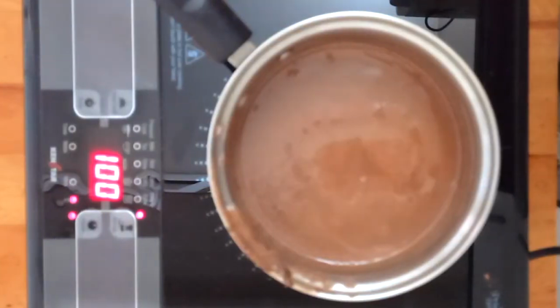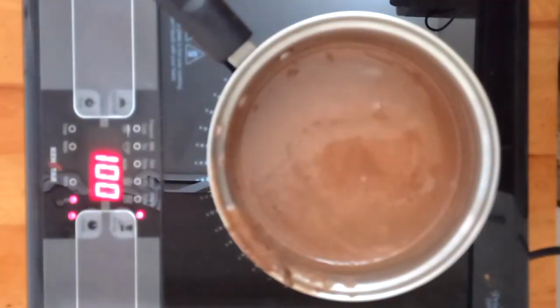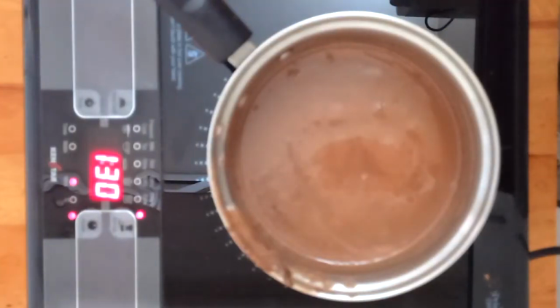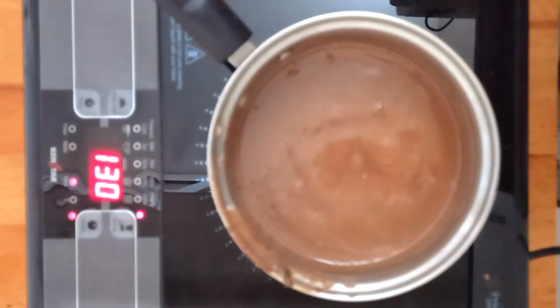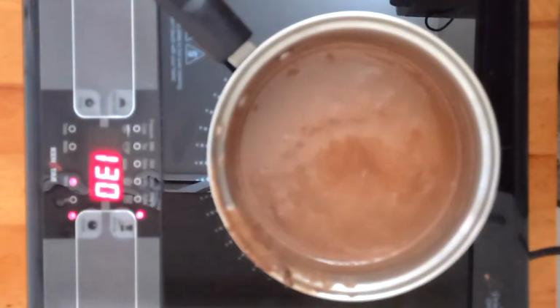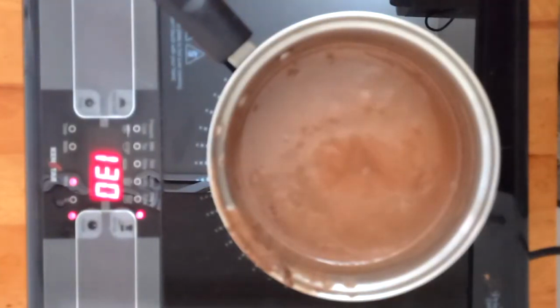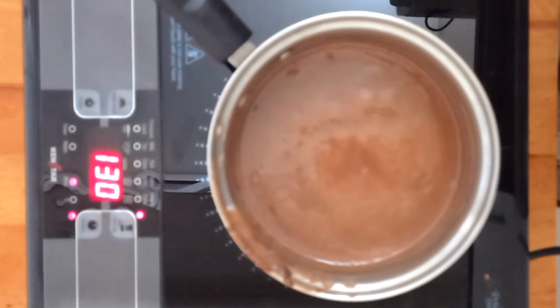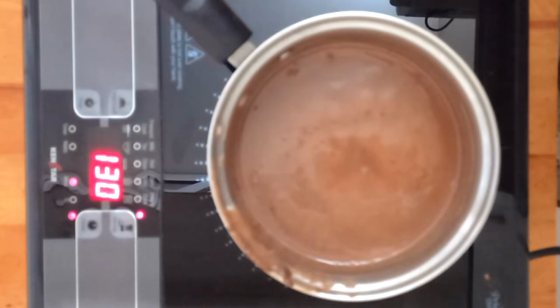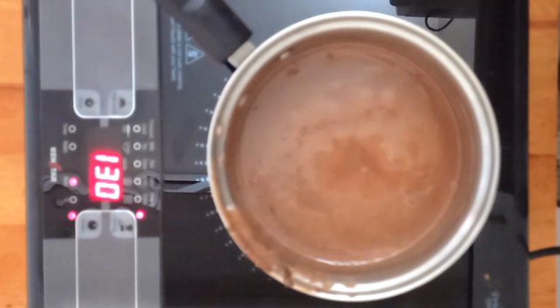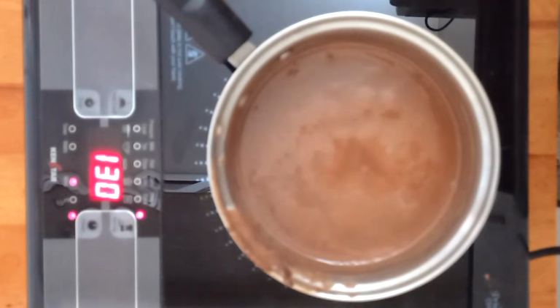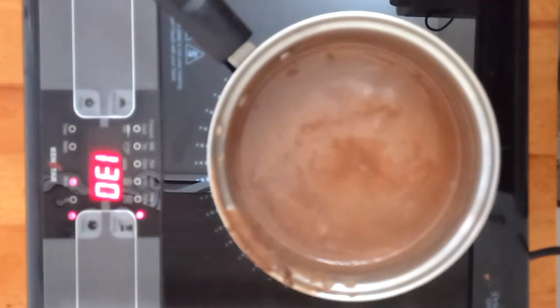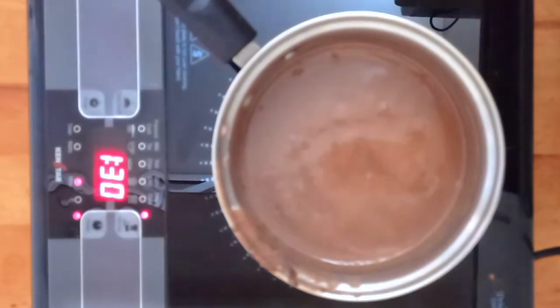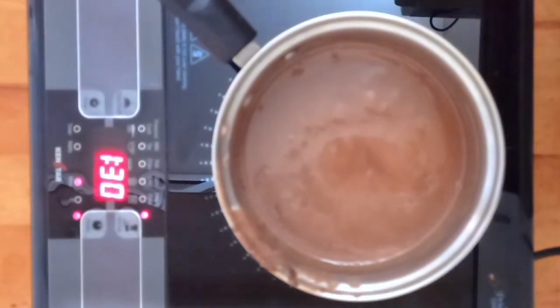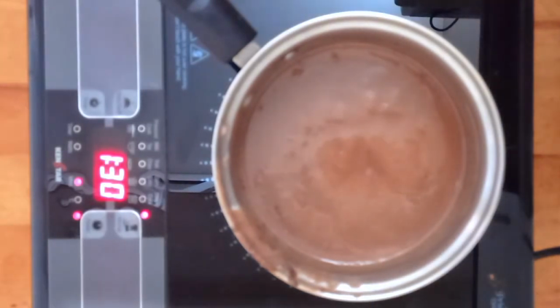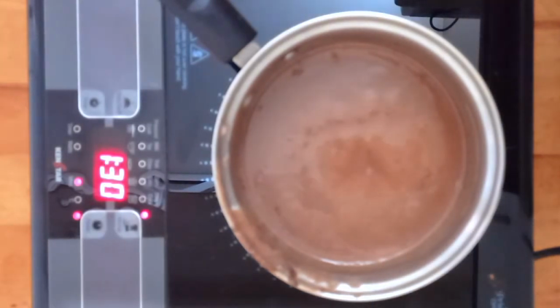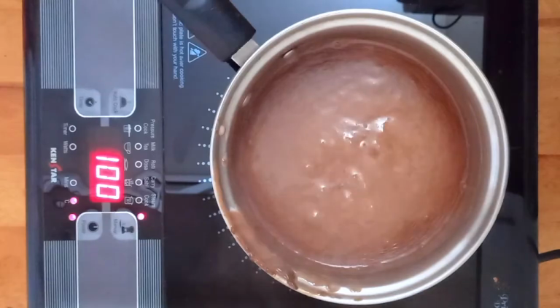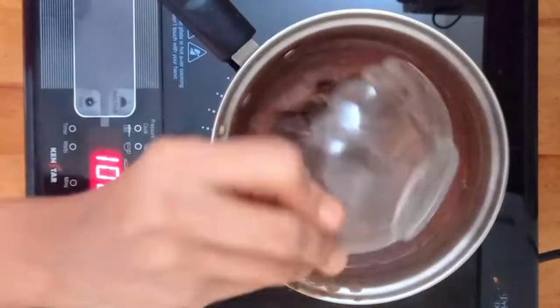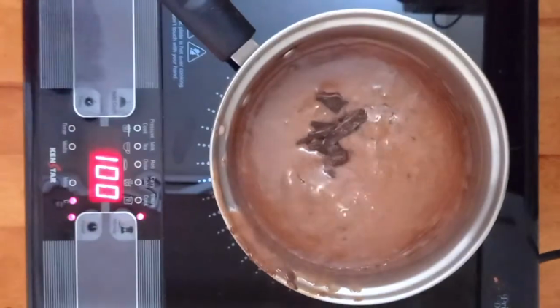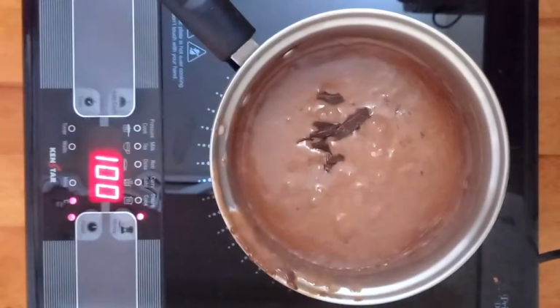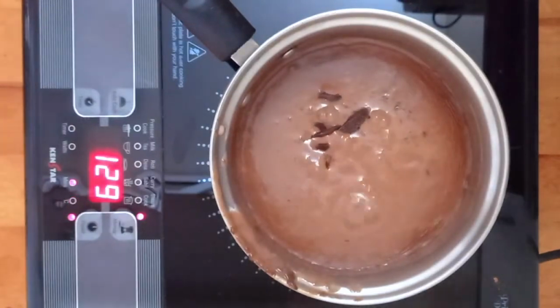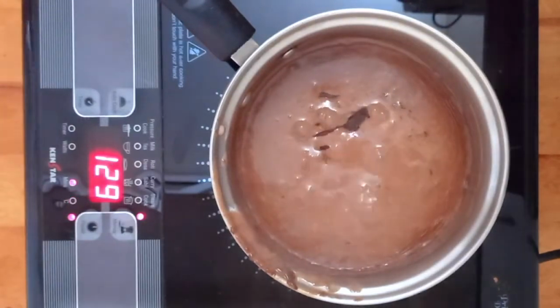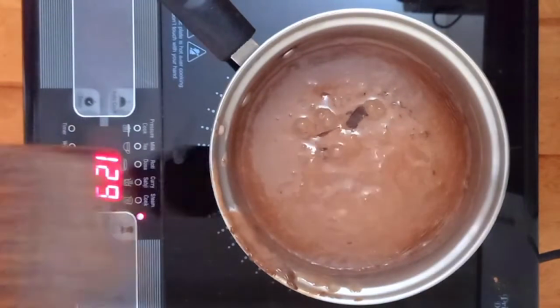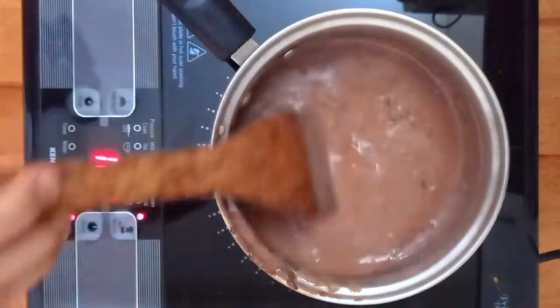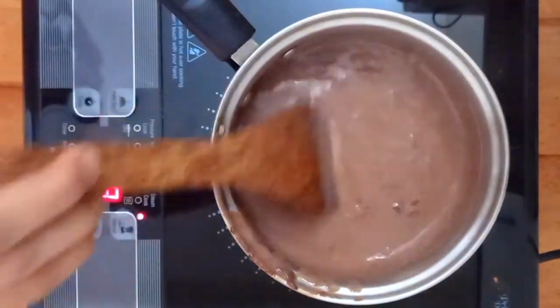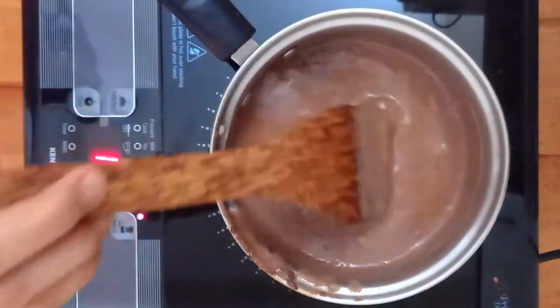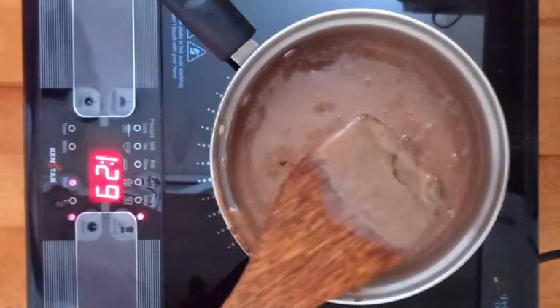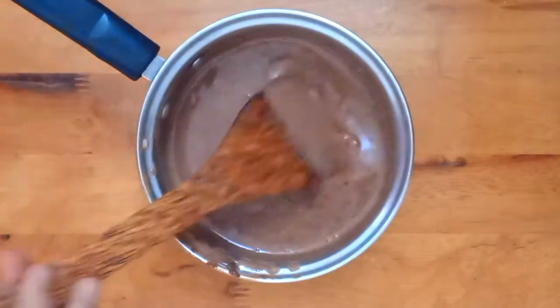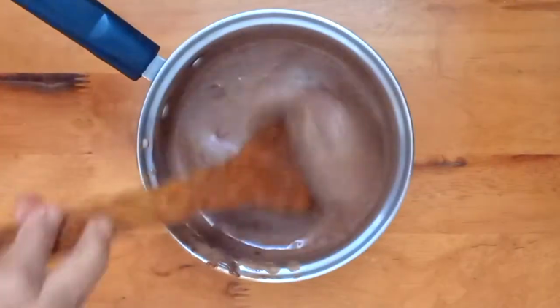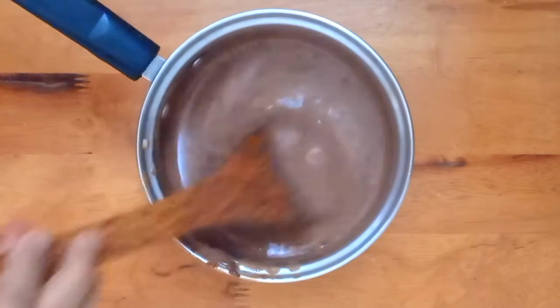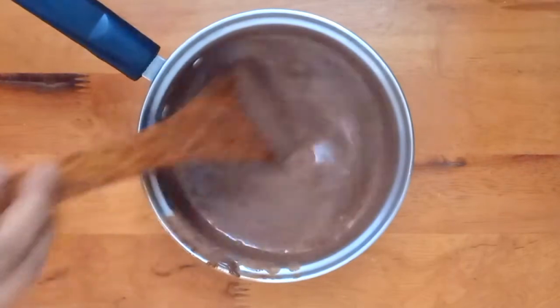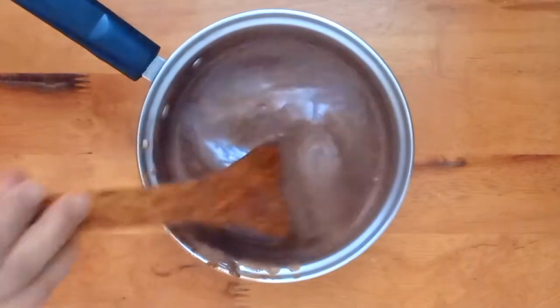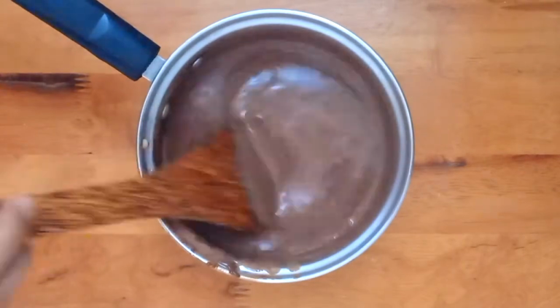Increase the flame a little and wait till the mixture starts boiling or showing bubbles. As soon as it does, add the chocolate and remove it off the stove. Mix it again until the chocolate is melted and is well combined.